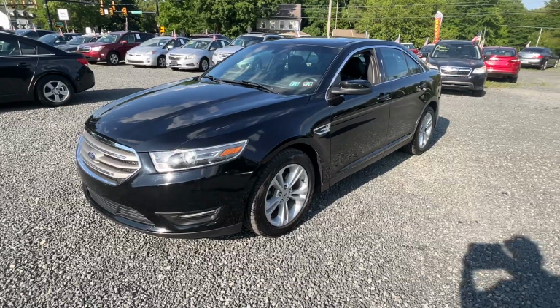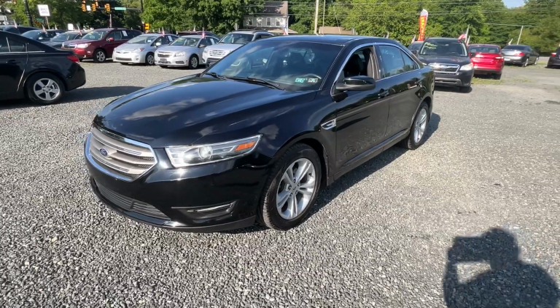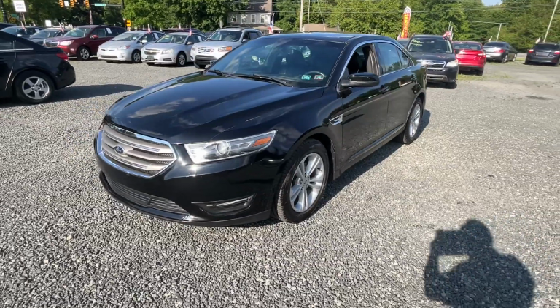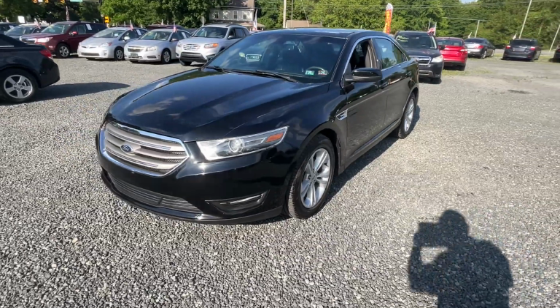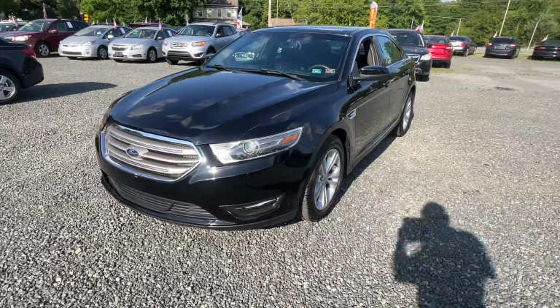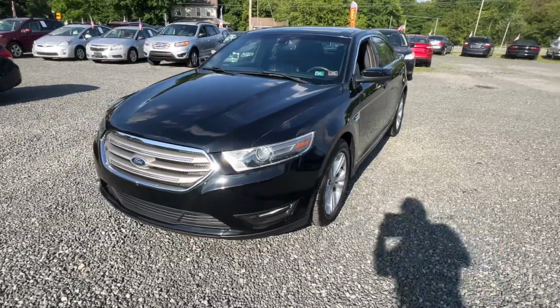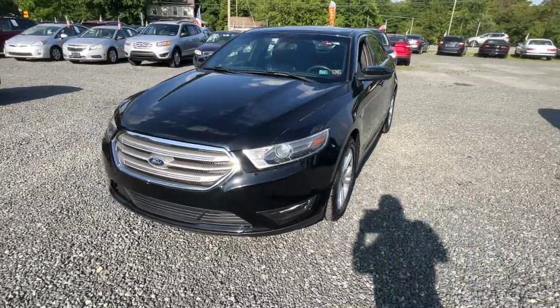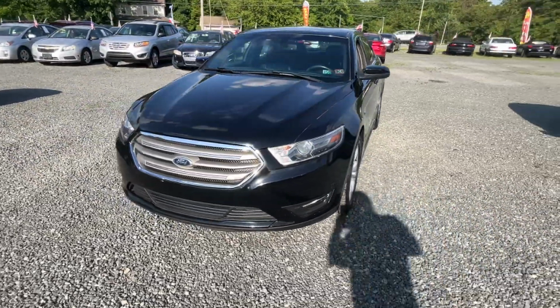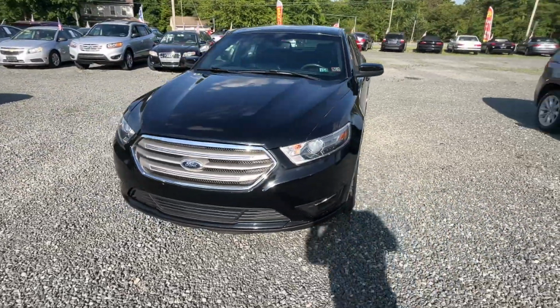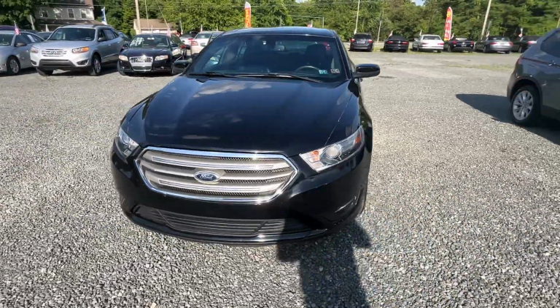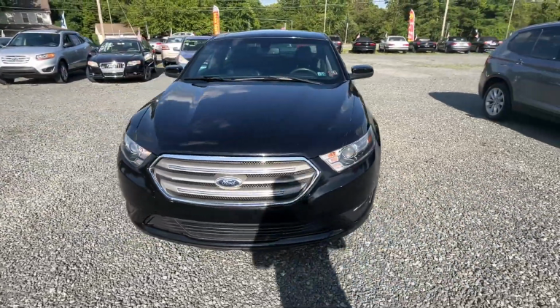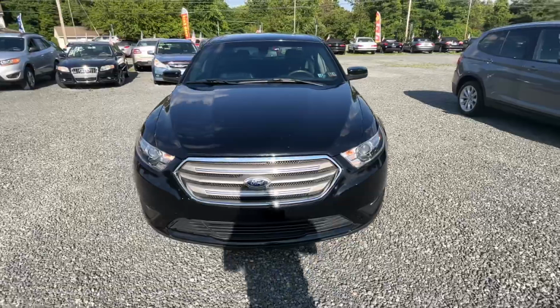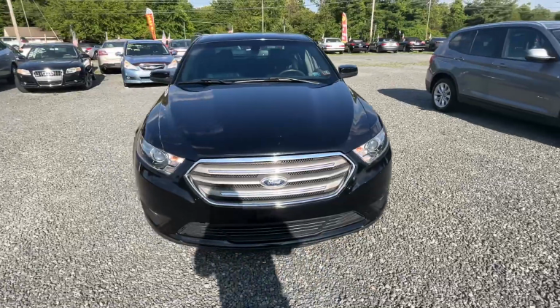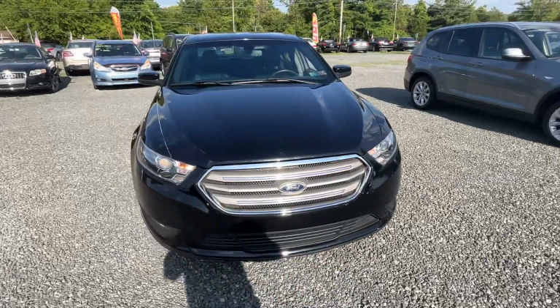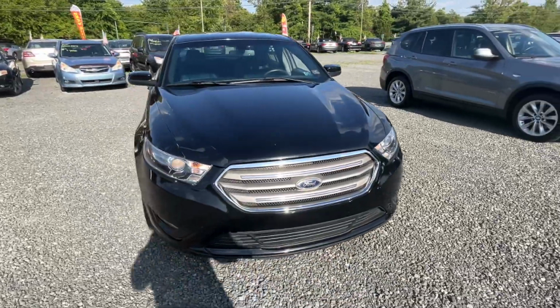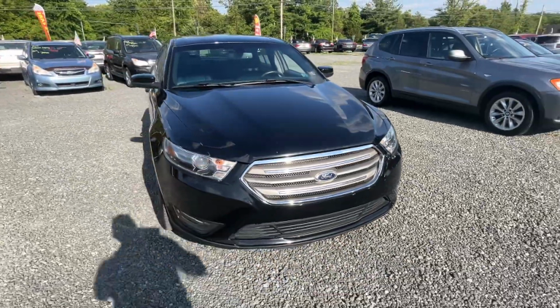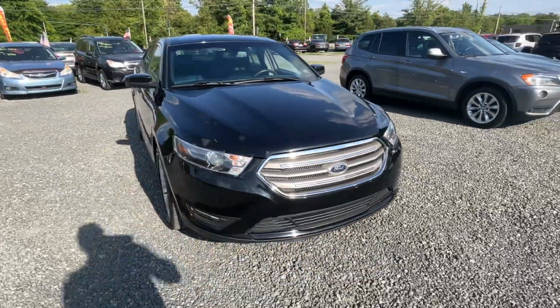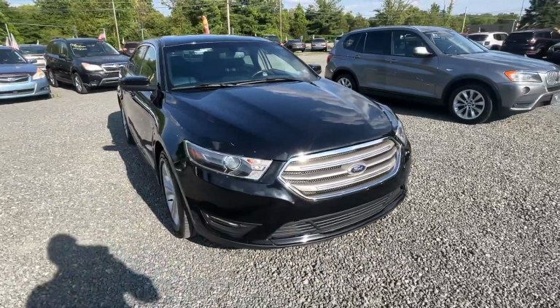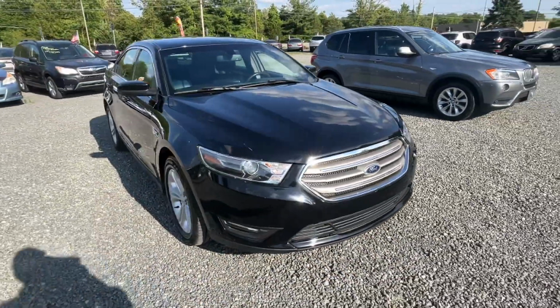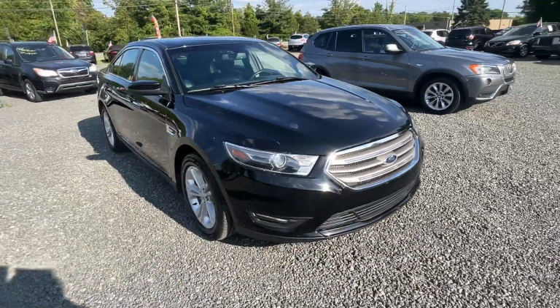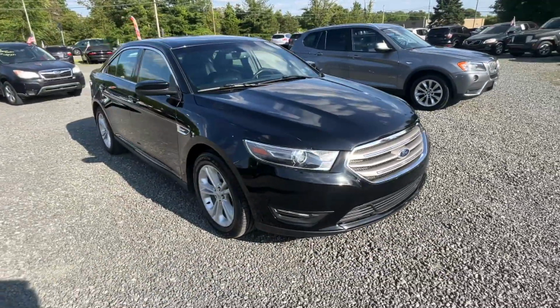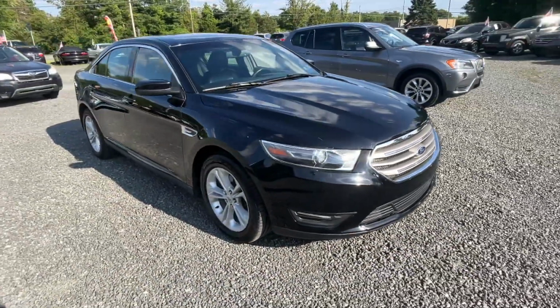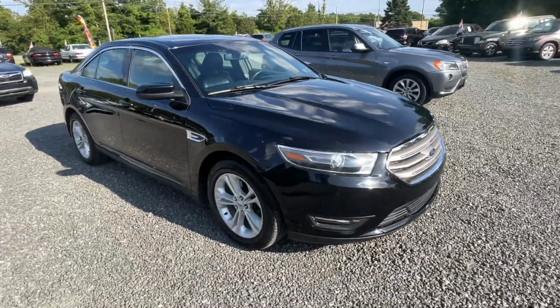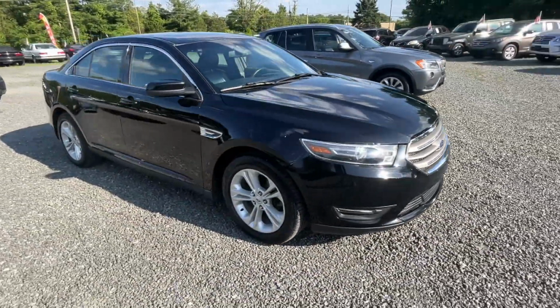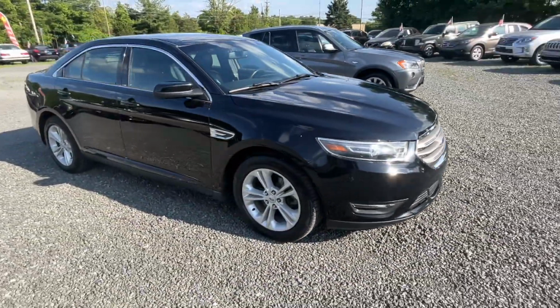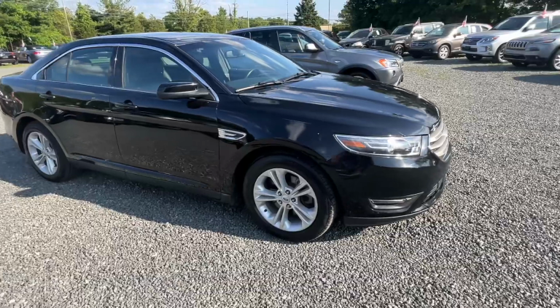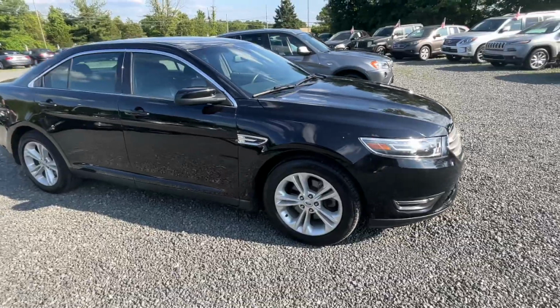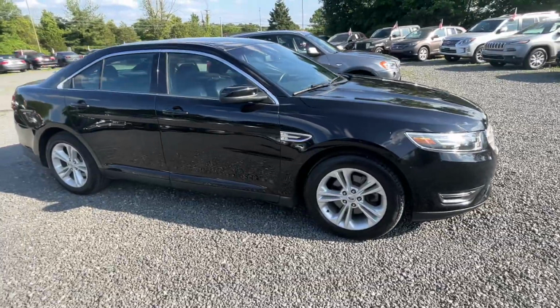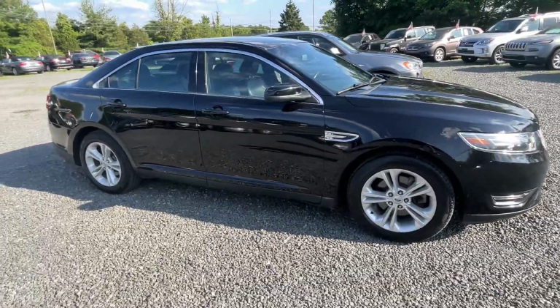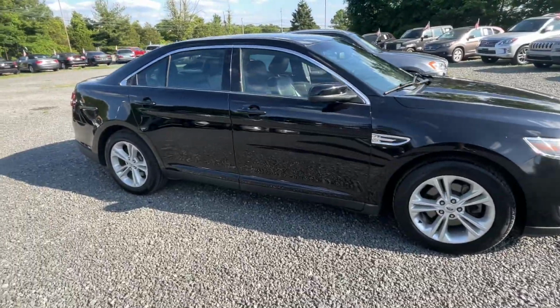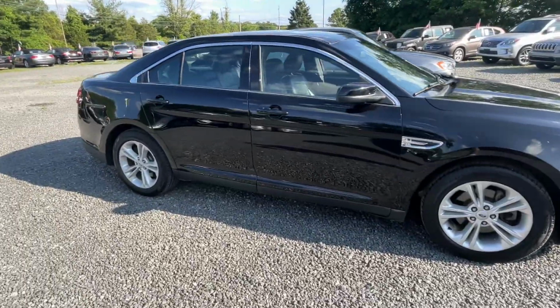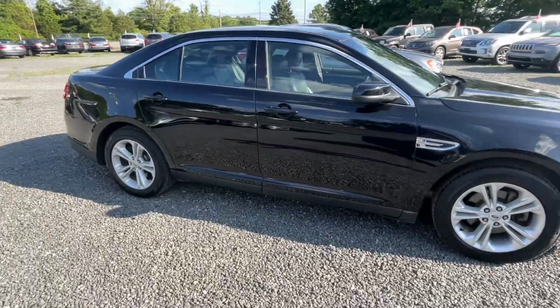This here is a 2016 Ford Taurus SEL, 112 miles, V6 automatic, and I think it really looks good on the black on black.